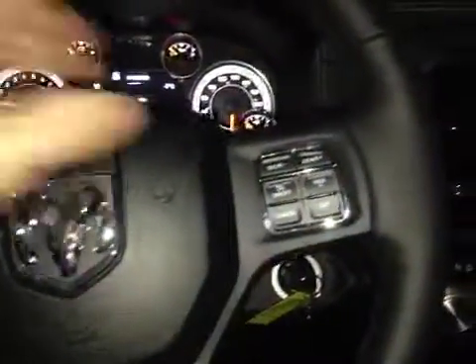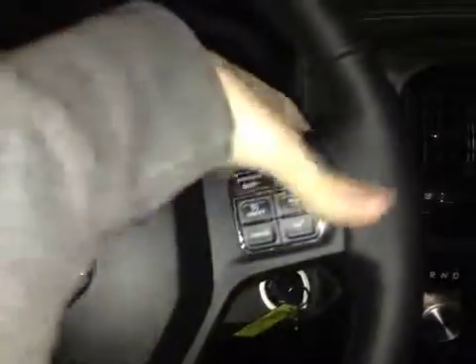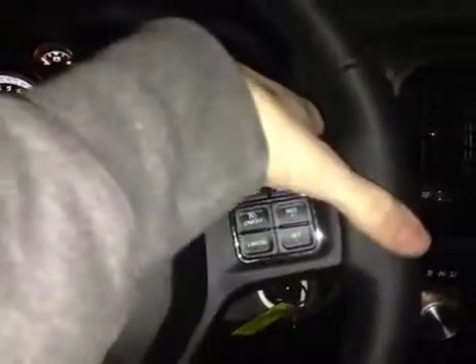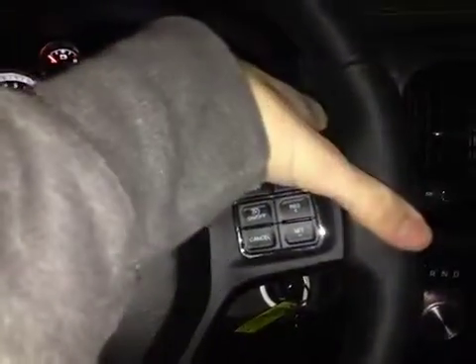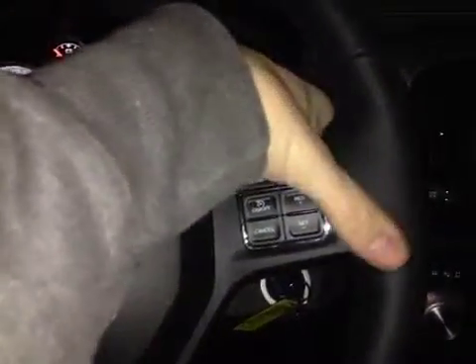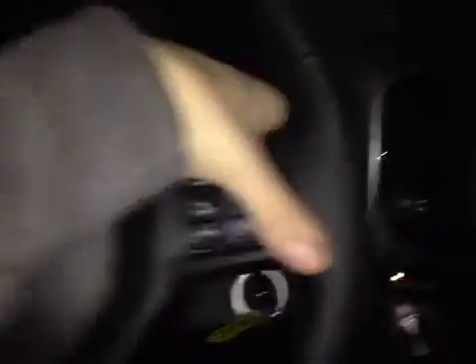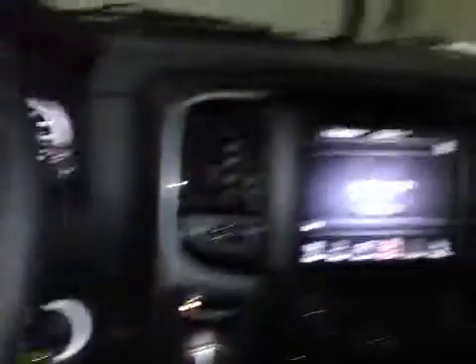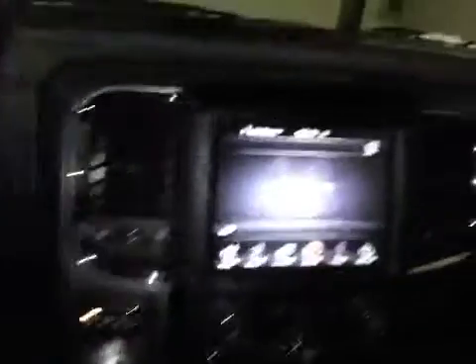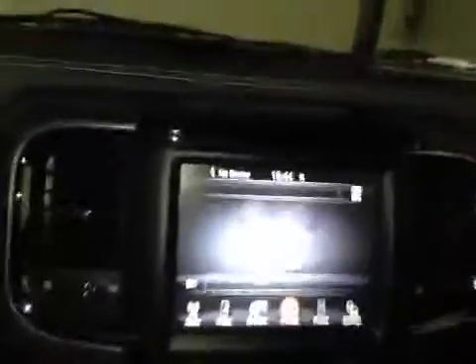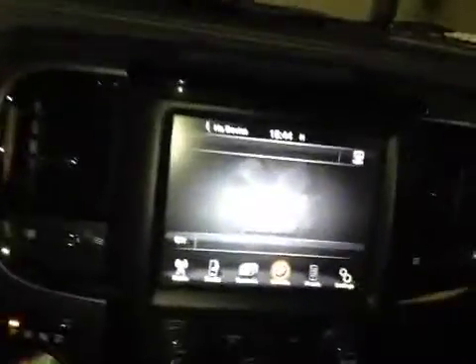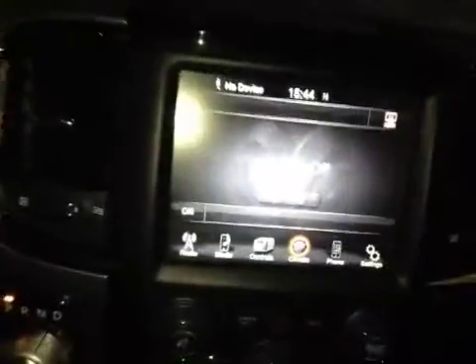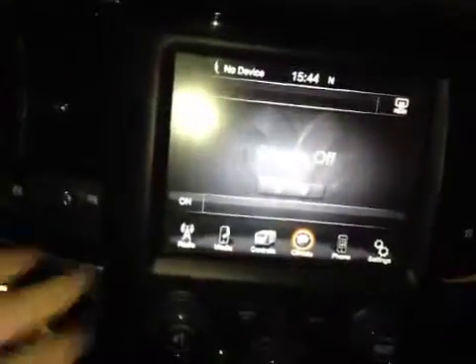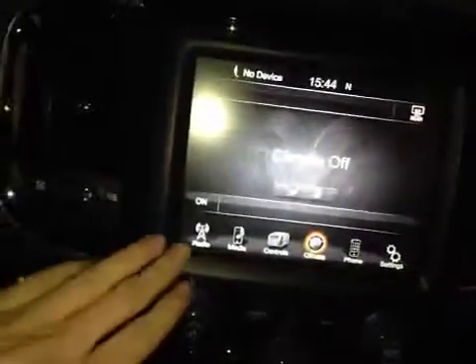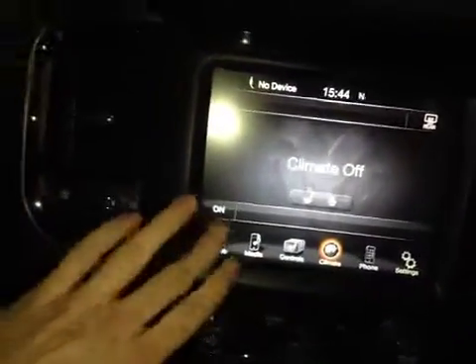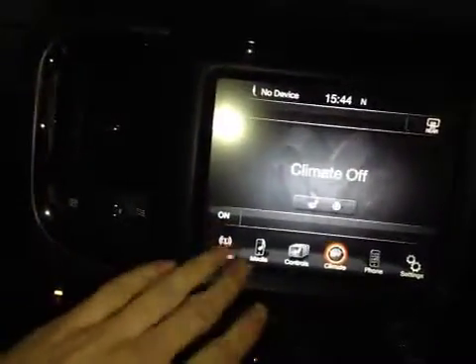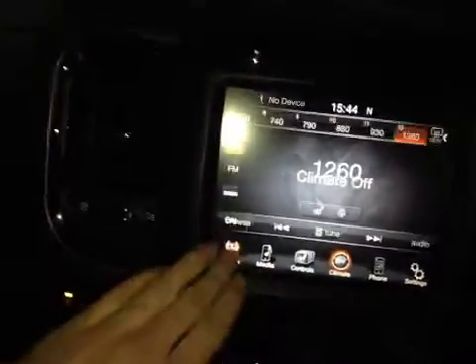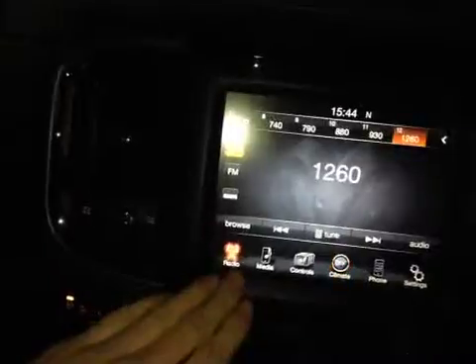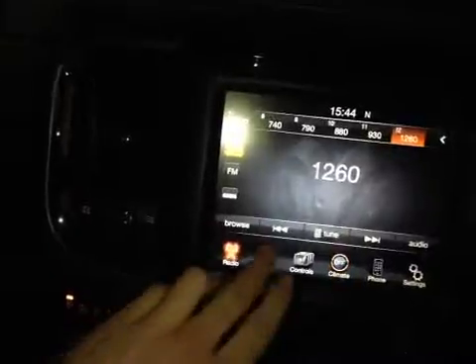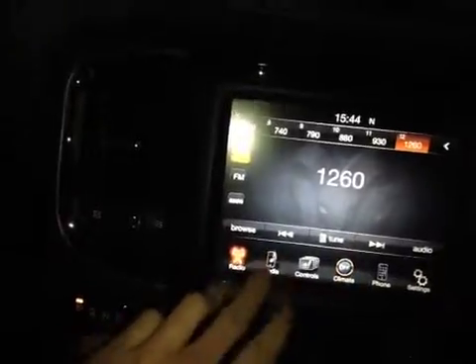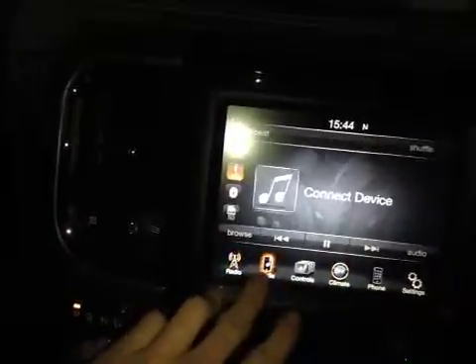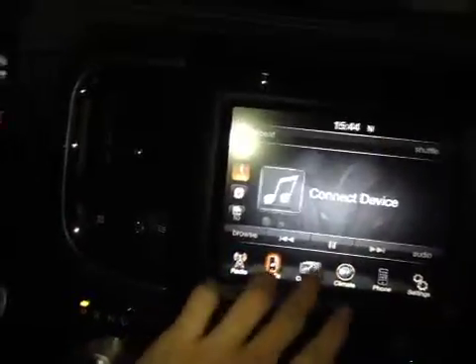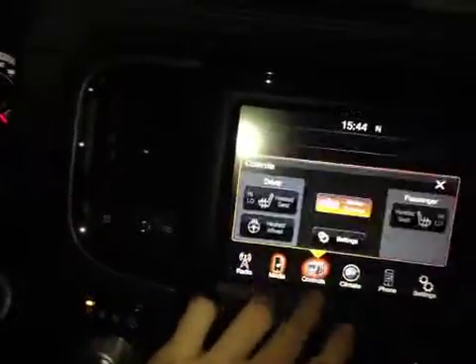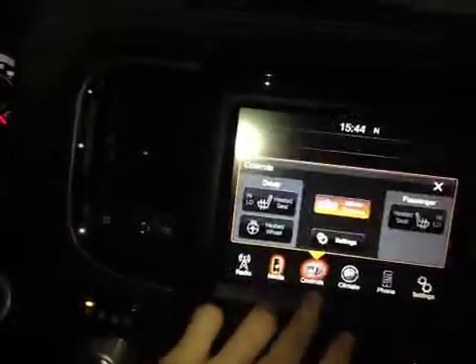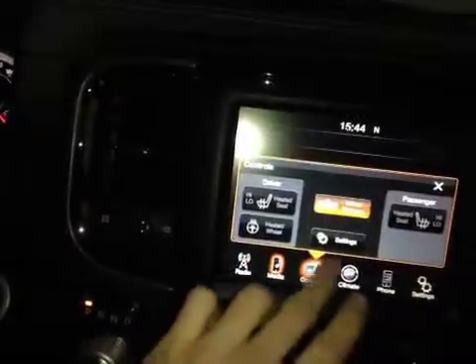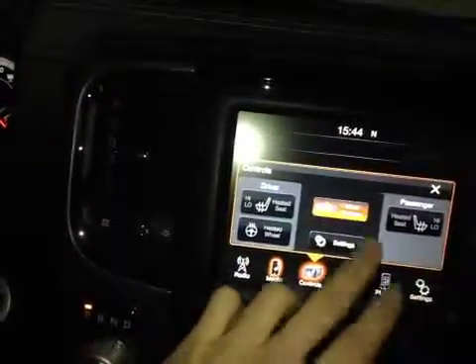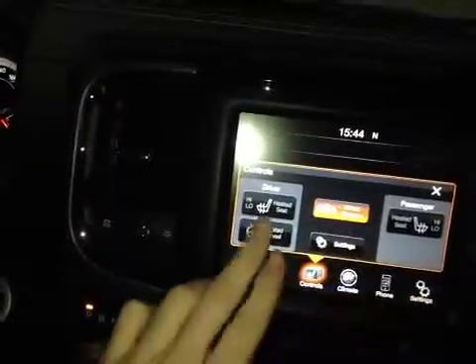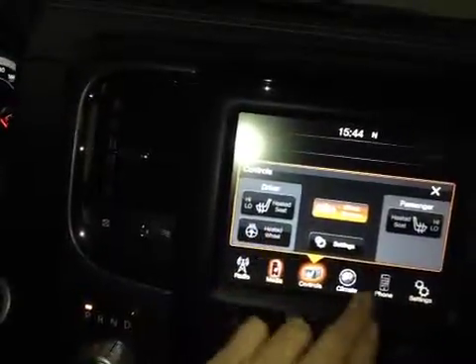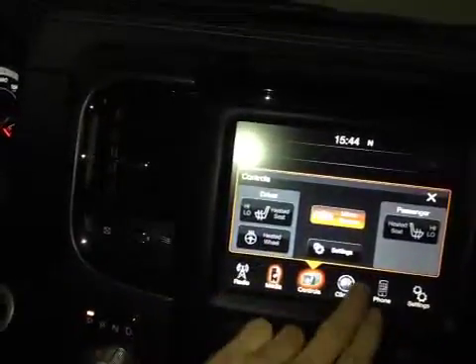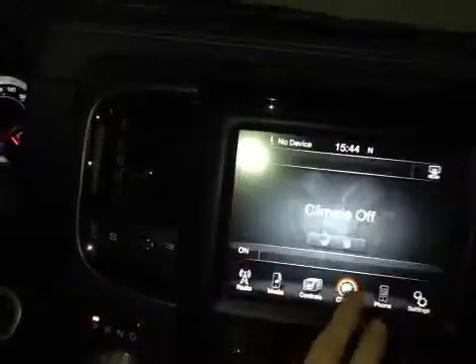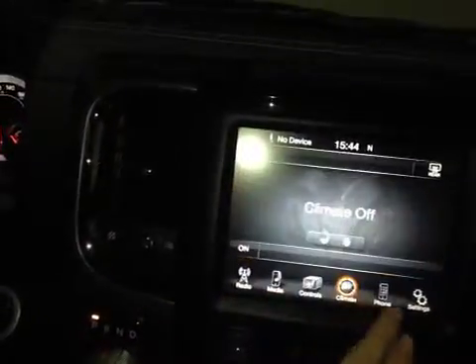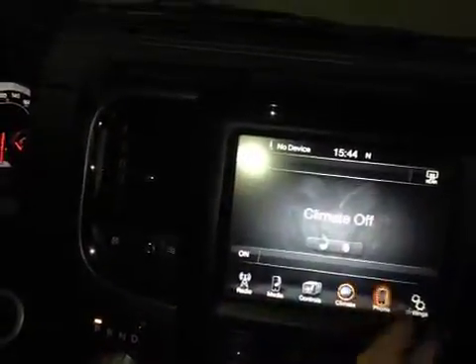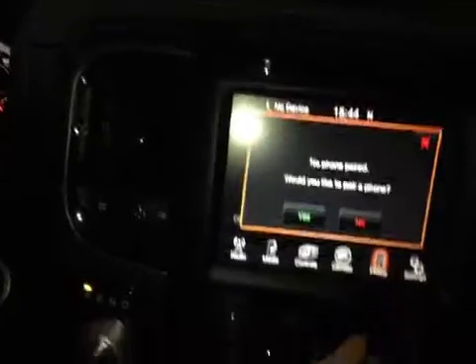As well as your cruise control settings. Behind each side of the steering wheel we also have your stereo controls. In the center console we have your main uConnect system, which displays all your radio settings, your media, as well as your driver and passenger heated seats, heated steering wheel, climate, and Bluetooth.